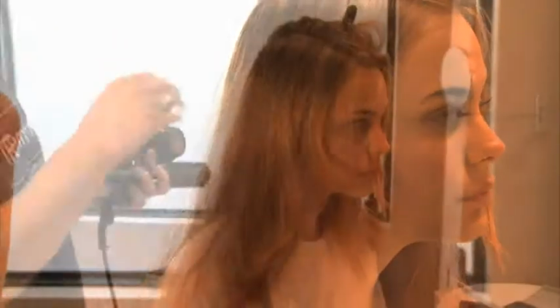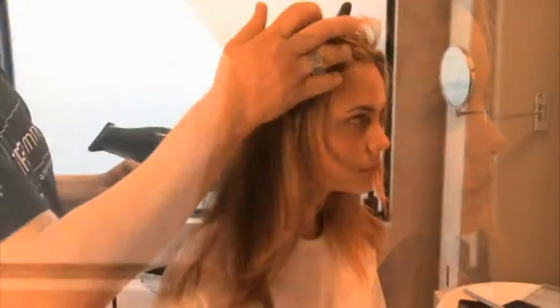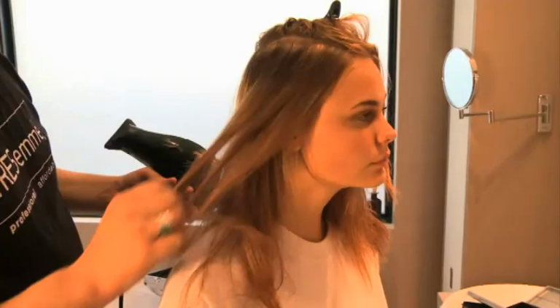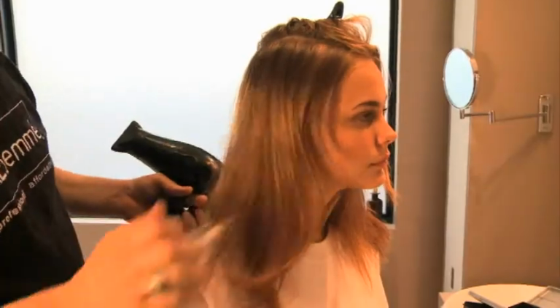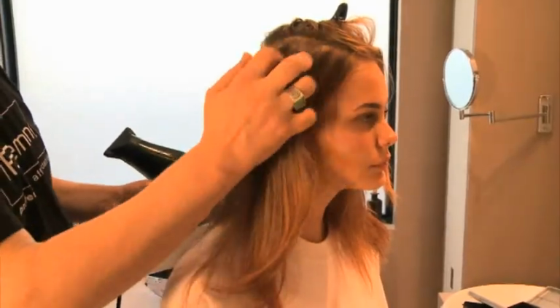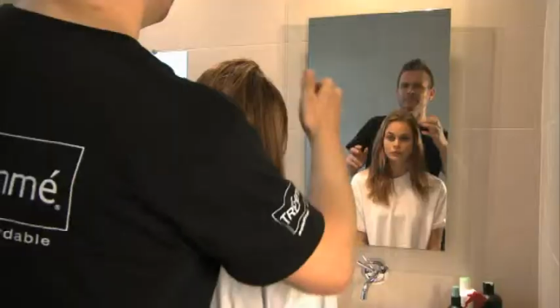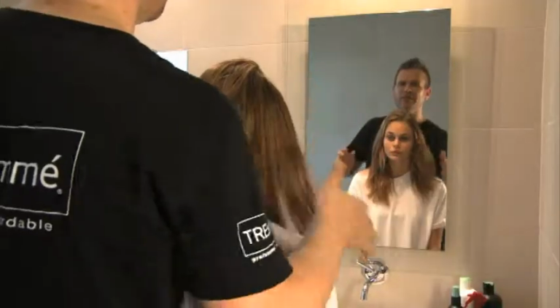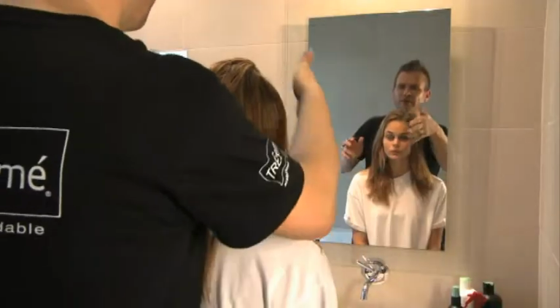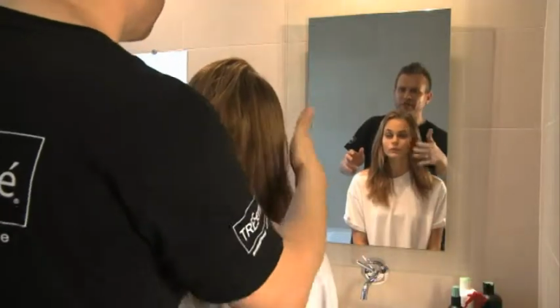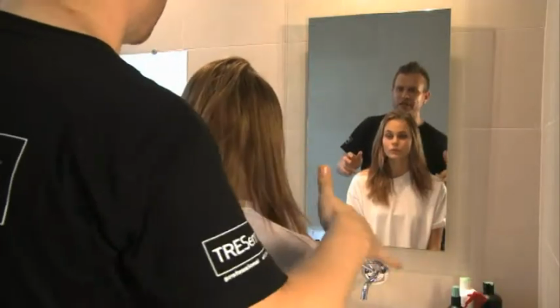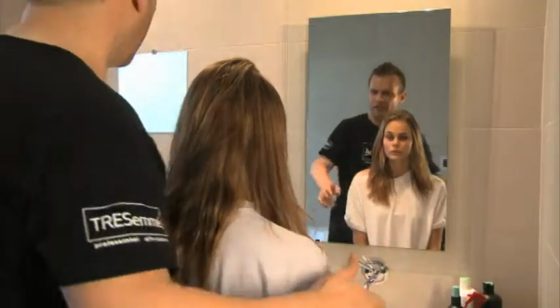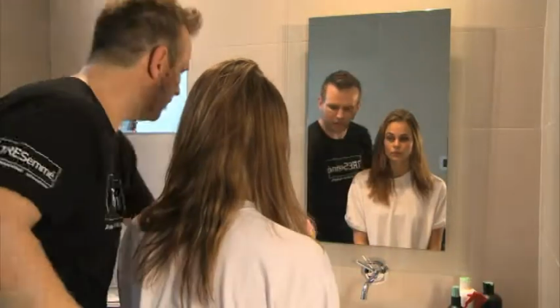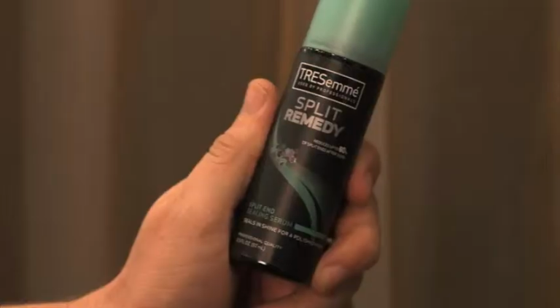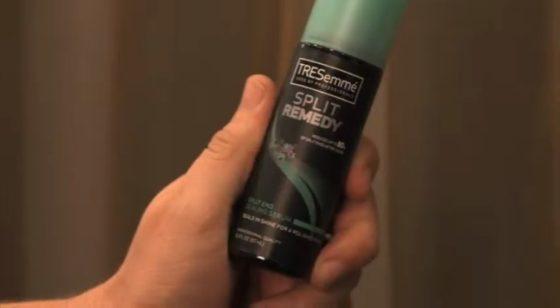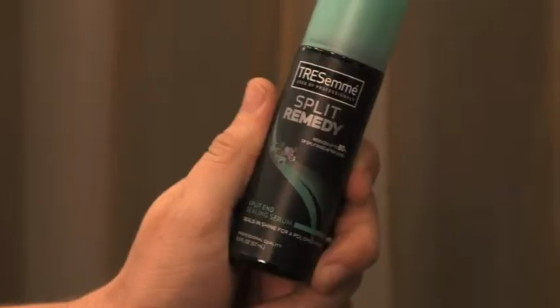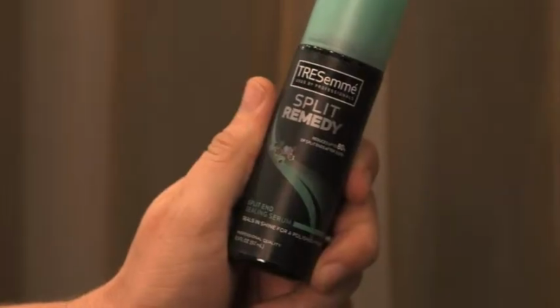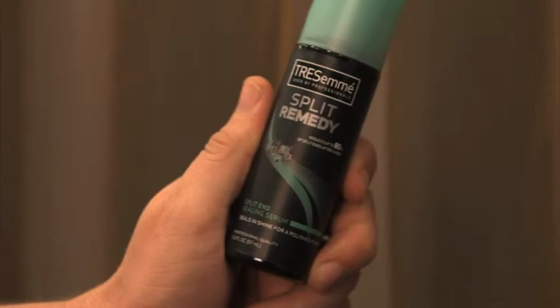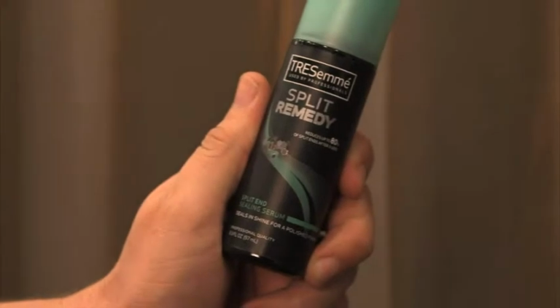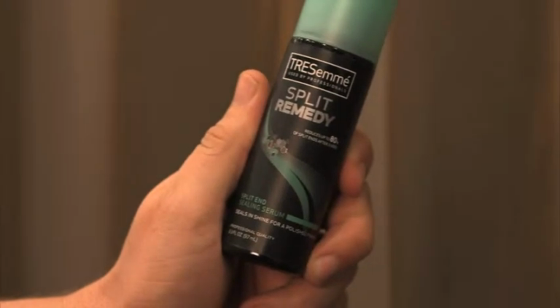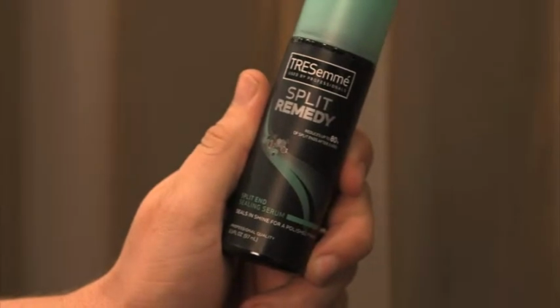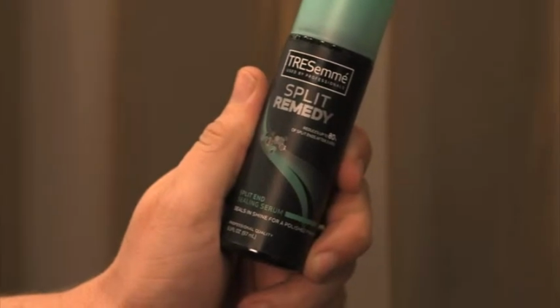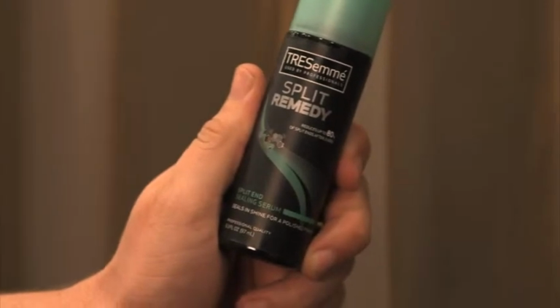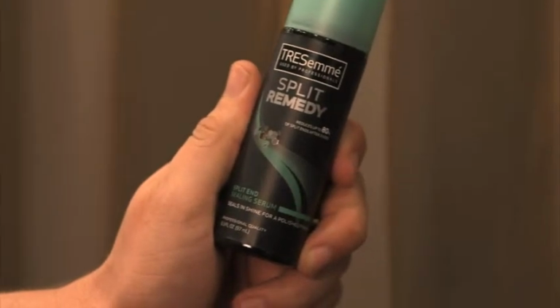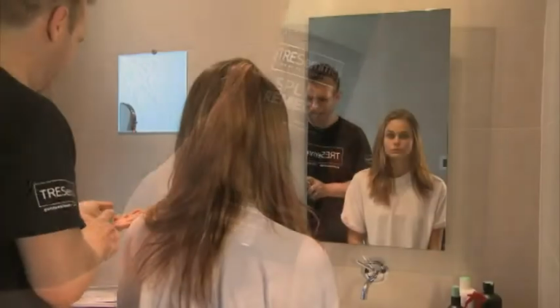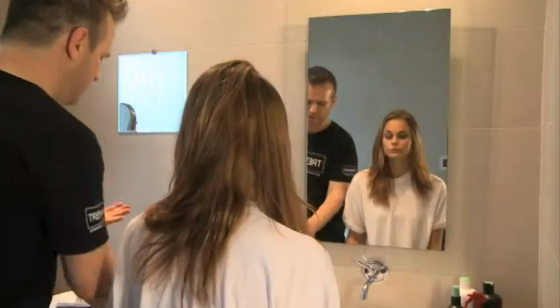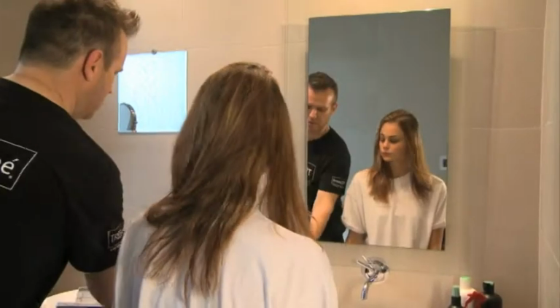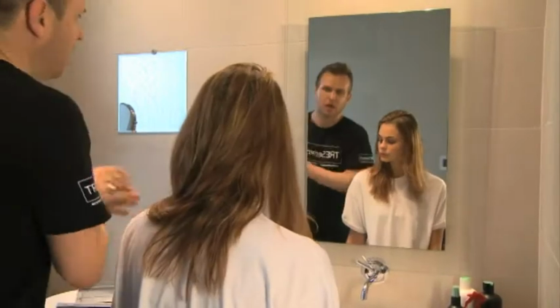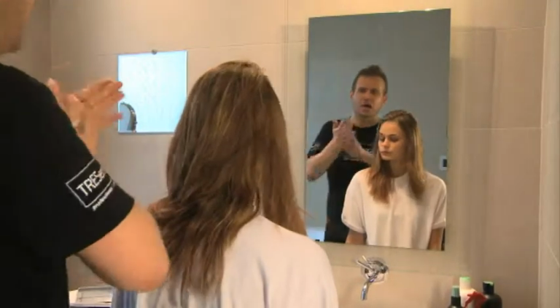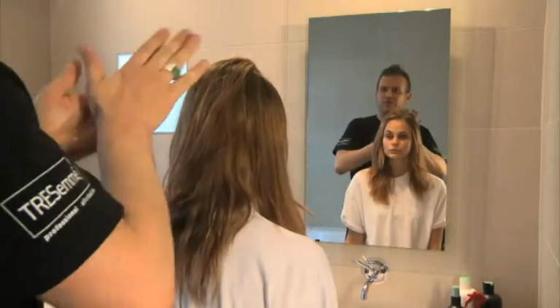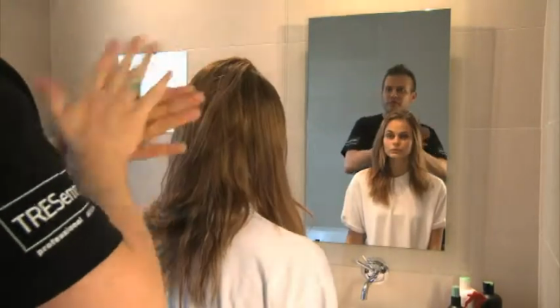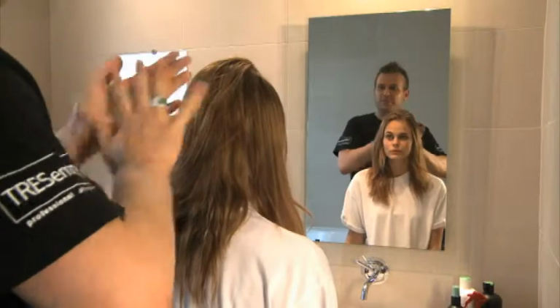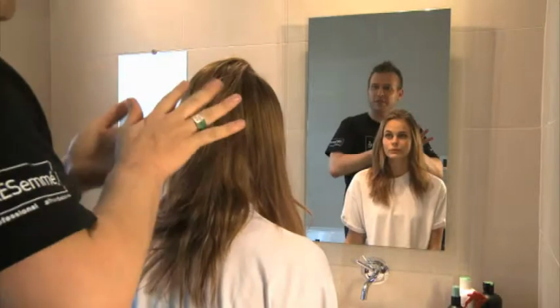So we've finished that side. See how we've got a little bit of a kick through the hair? Your main concern was dry and frizzy, so you can use one pump of the split remedy.